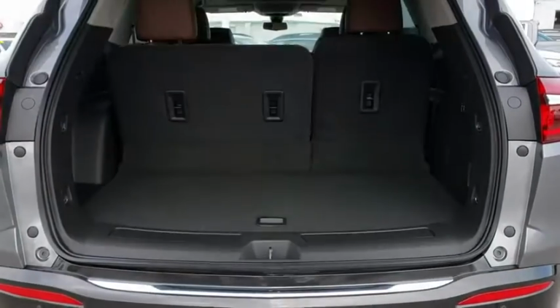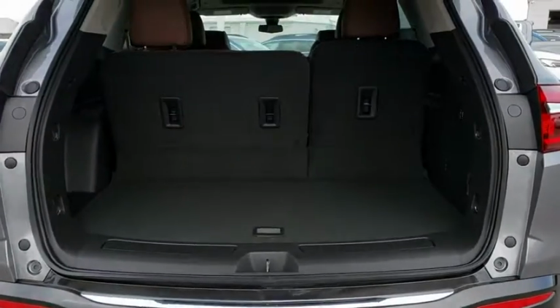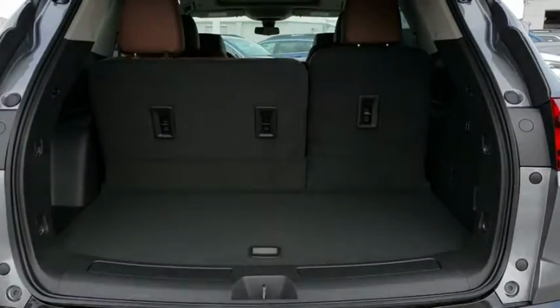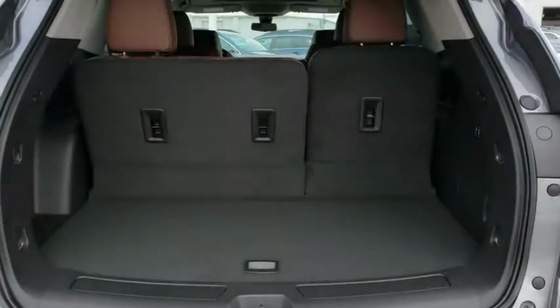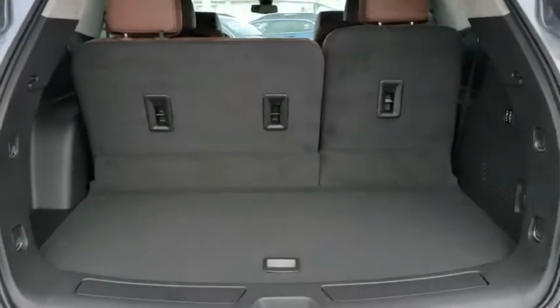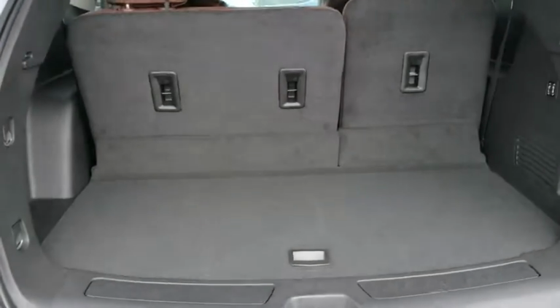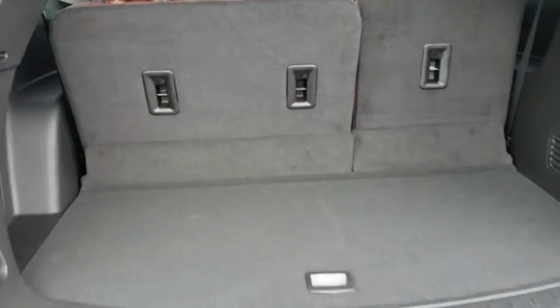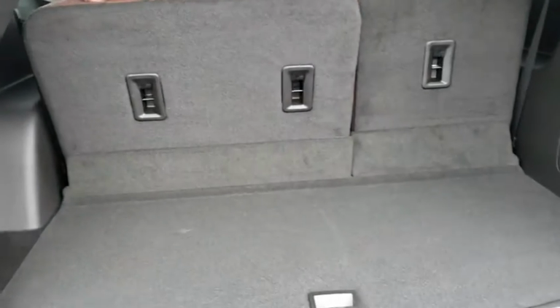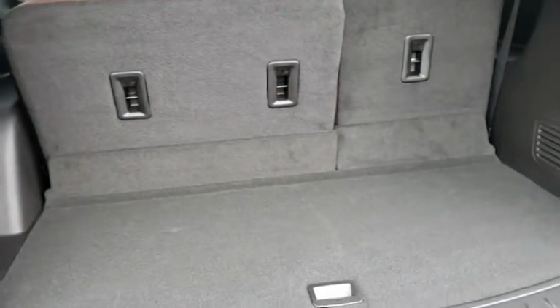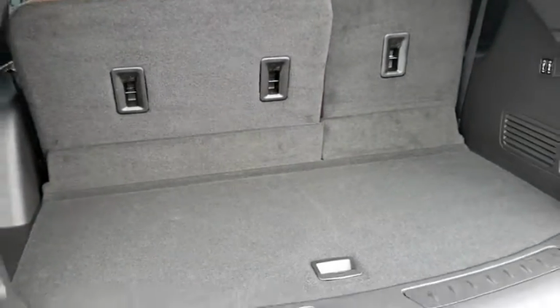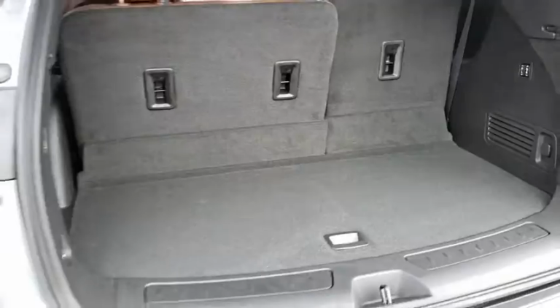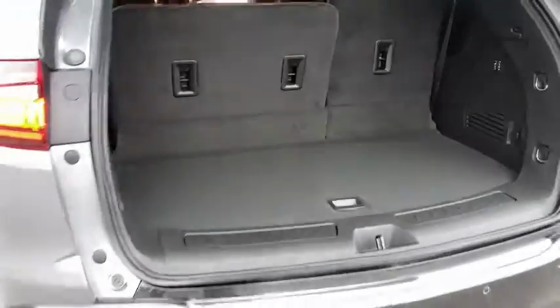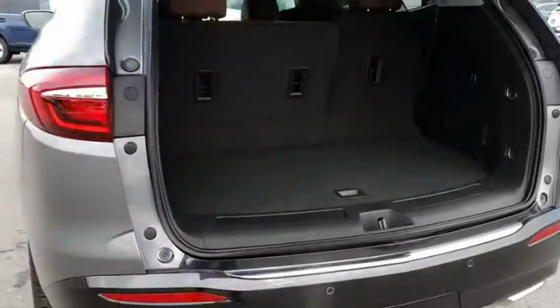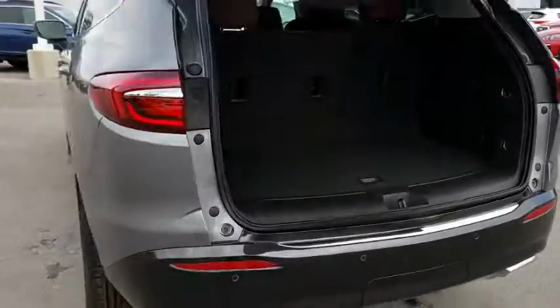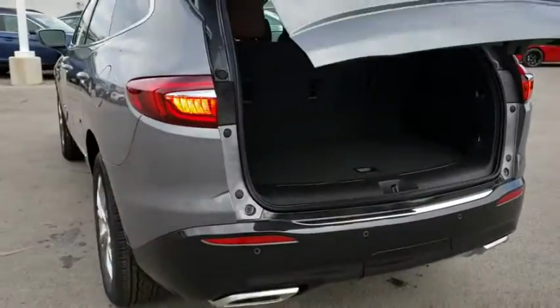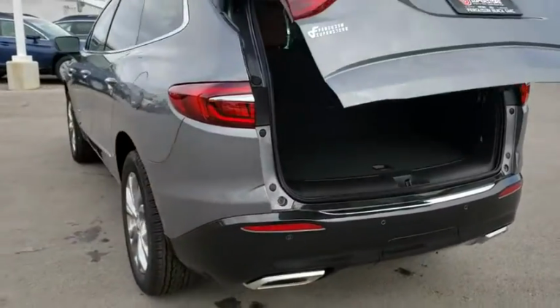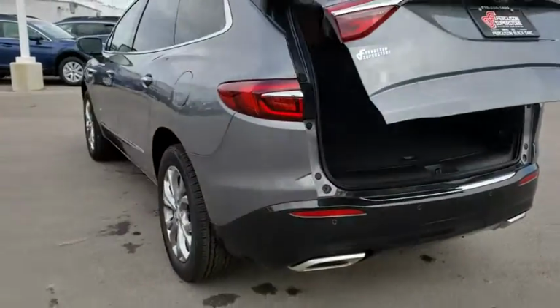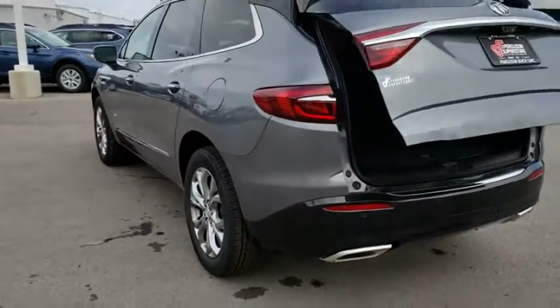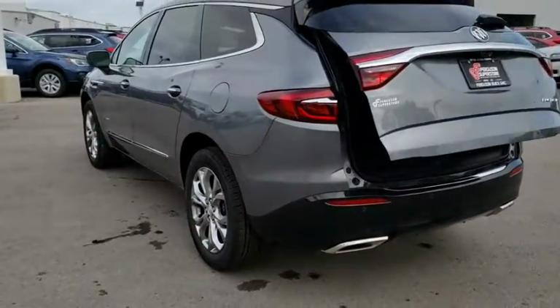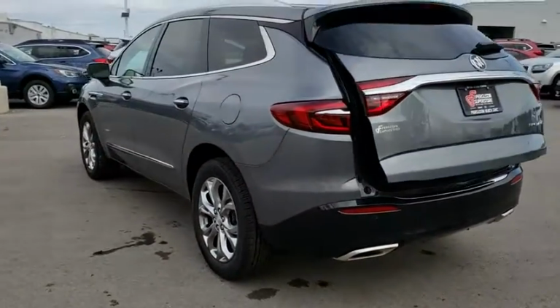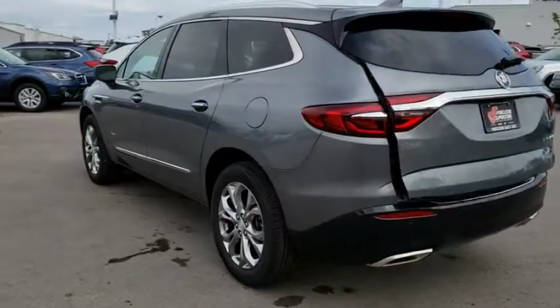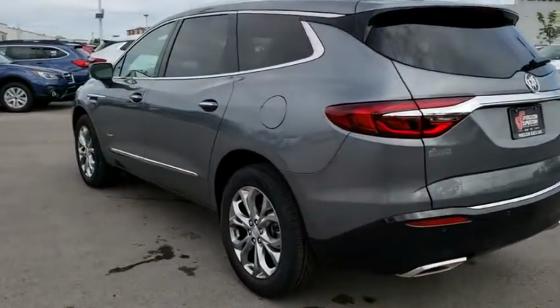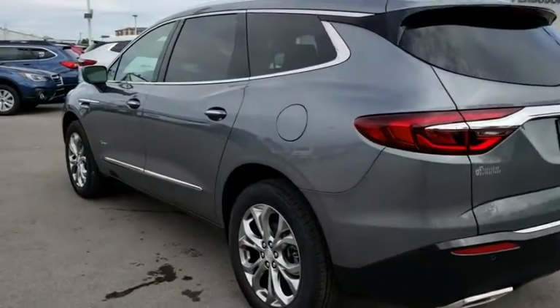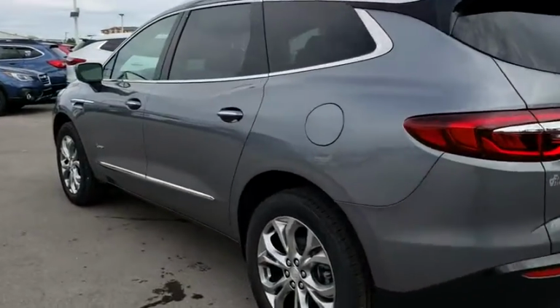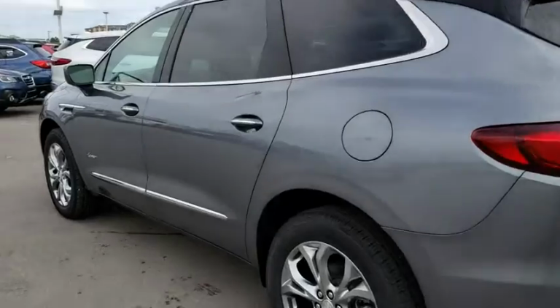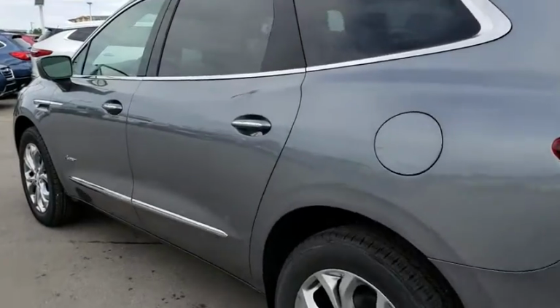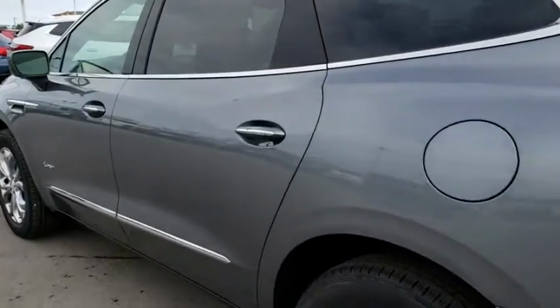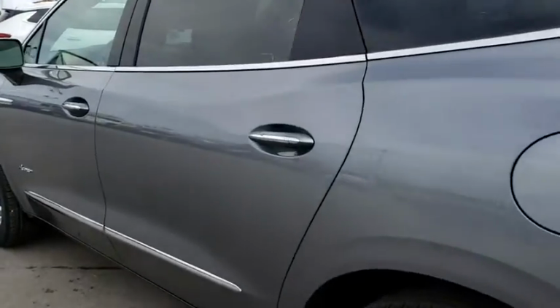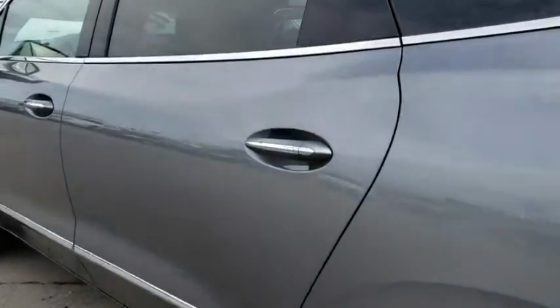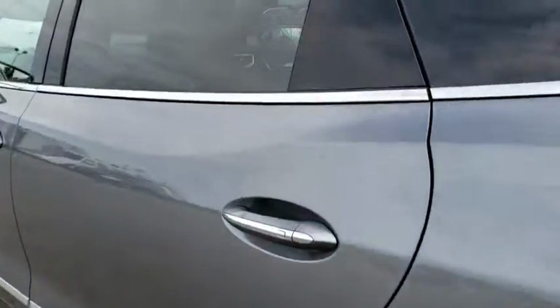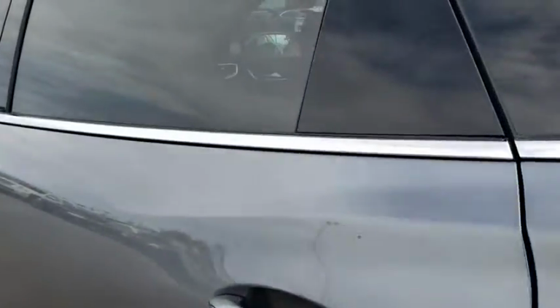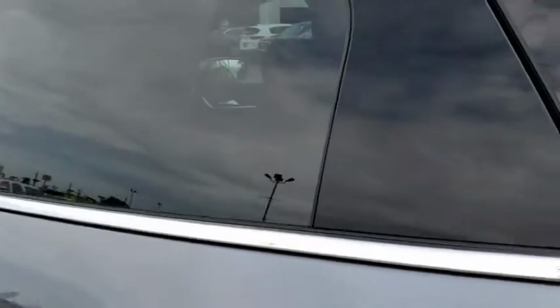Leather wrapped steering wheel, power steering, adjustable steering wheel, four-wheel disc brakes, aluminum wheels, floor mats, cruise control. If you like it online, you'll love it in your driveway. Take it for a spin today.